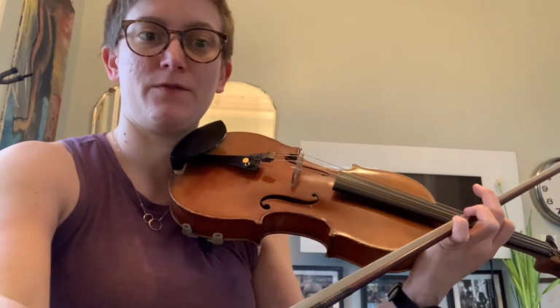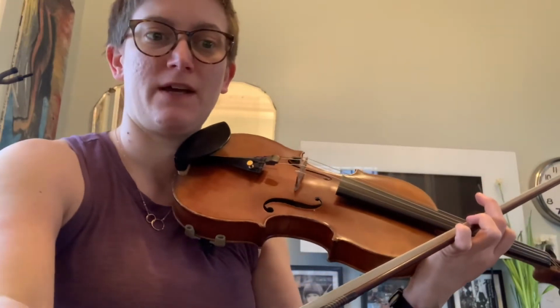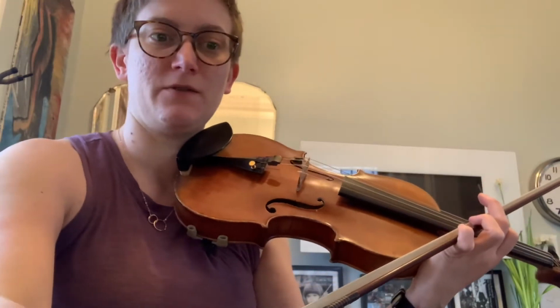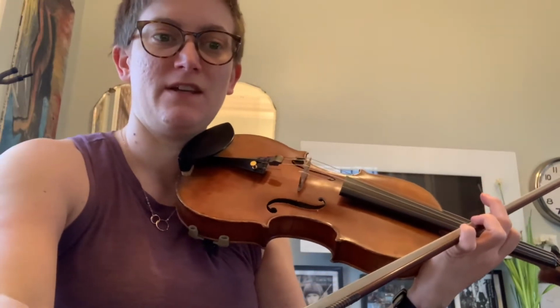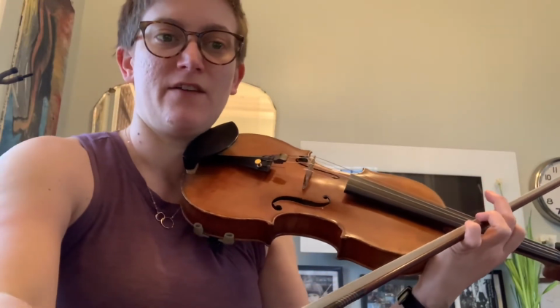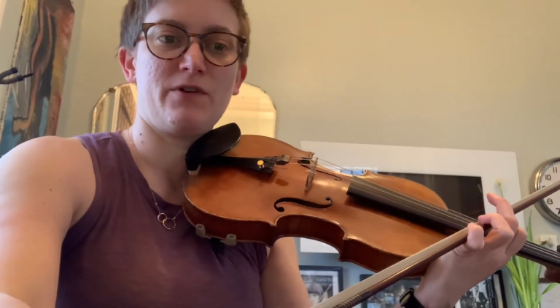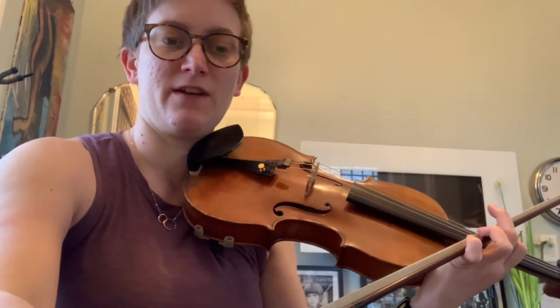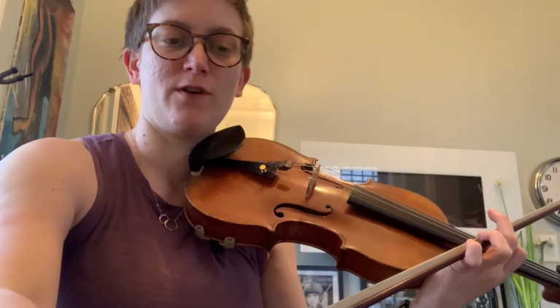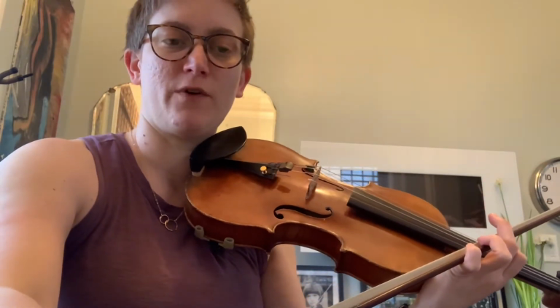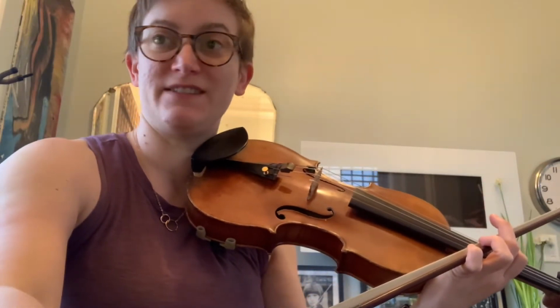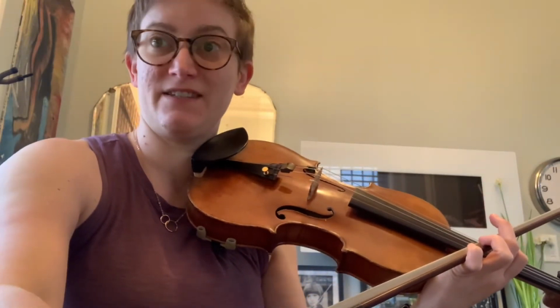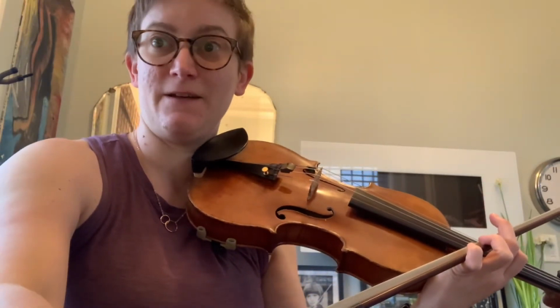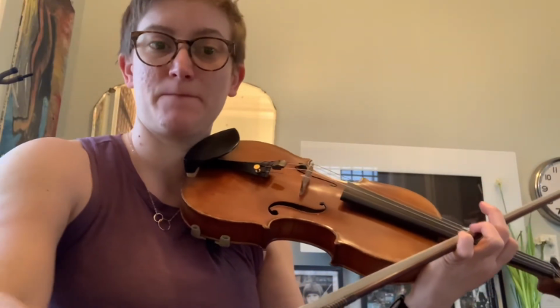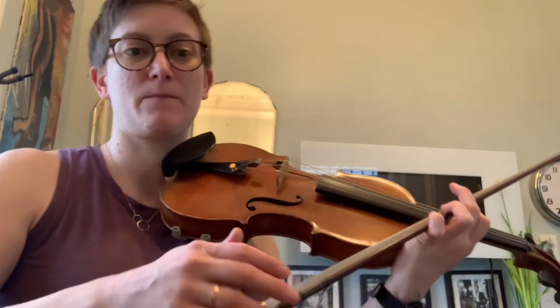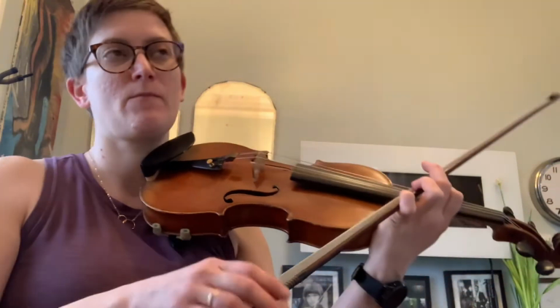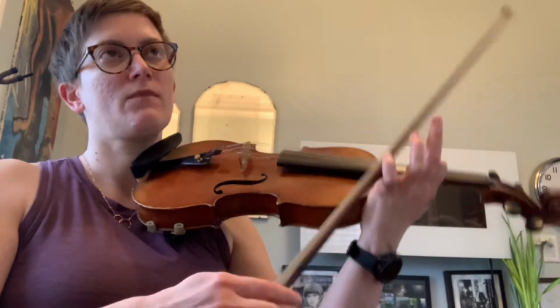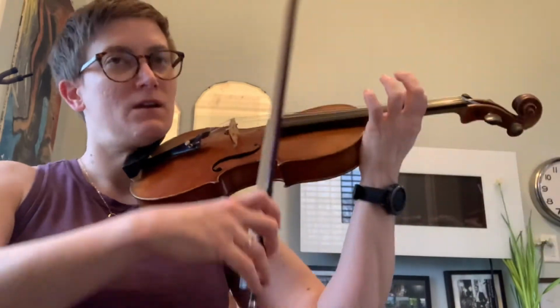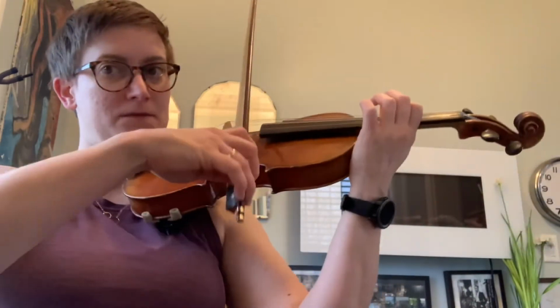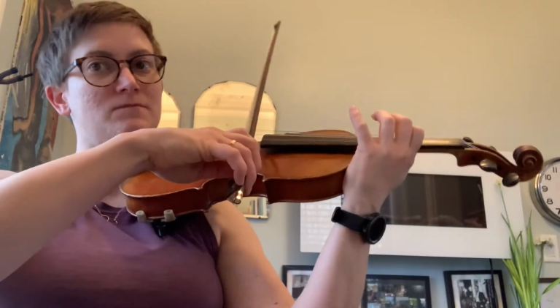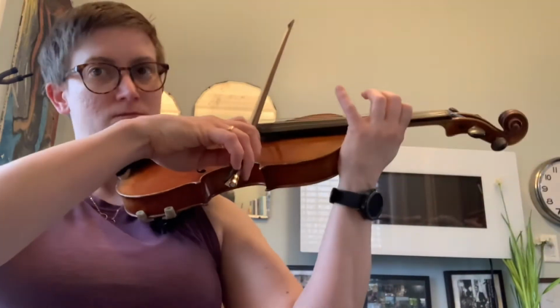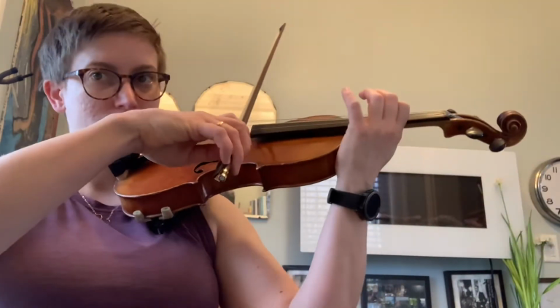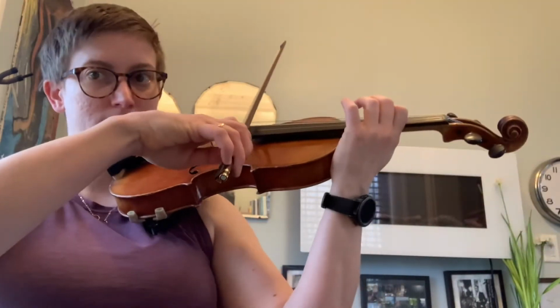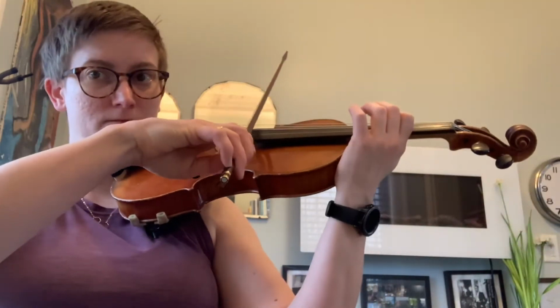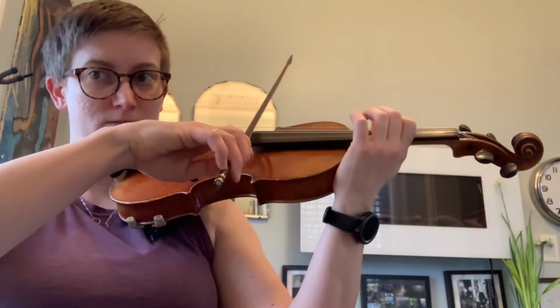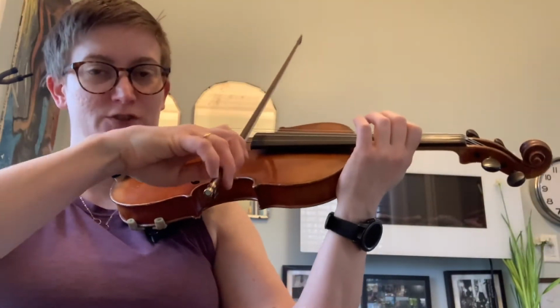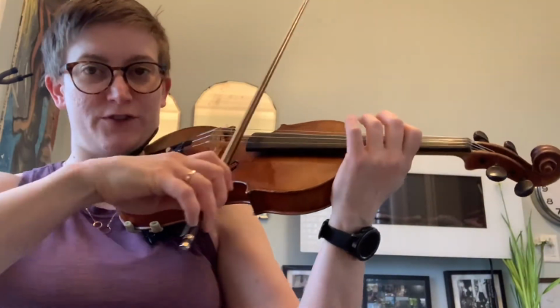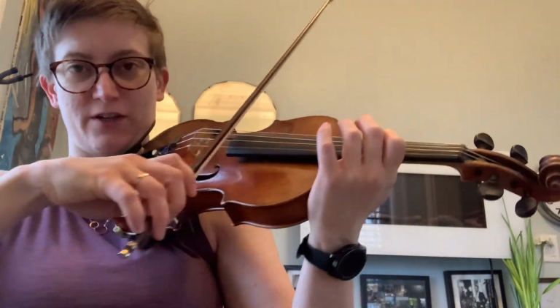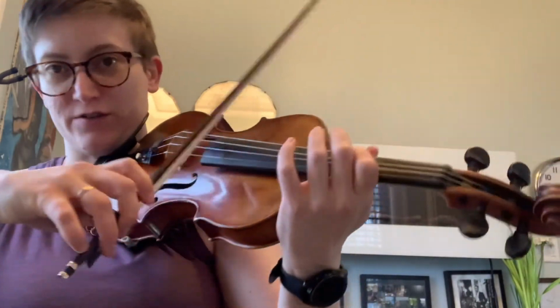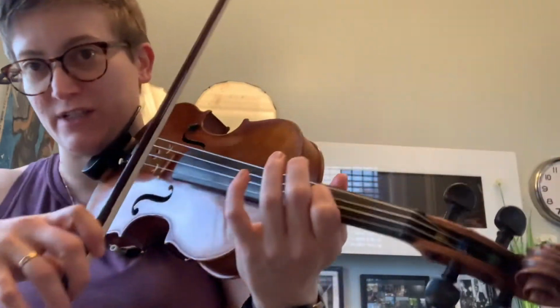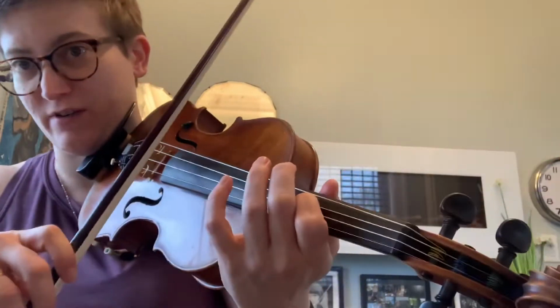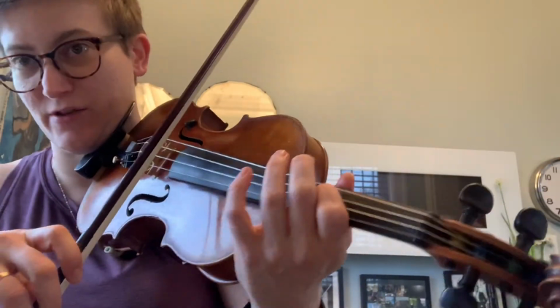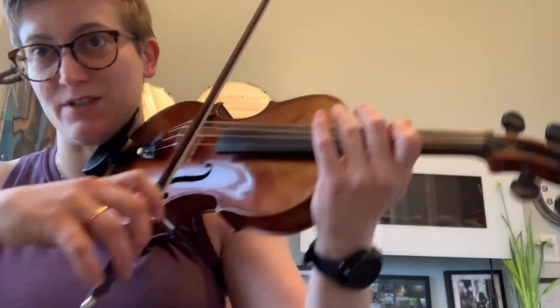So if we were doing it 4/4 at 60 — let's do first finger, D string, third position.